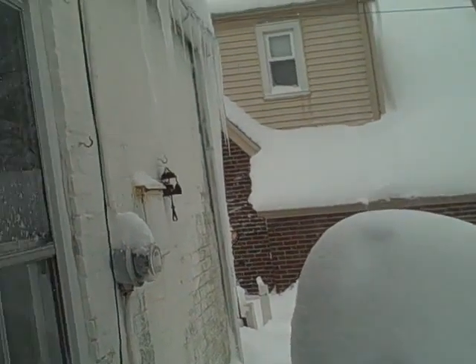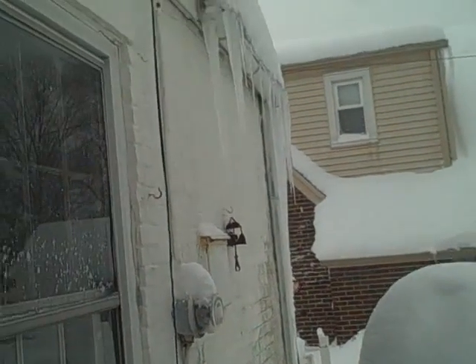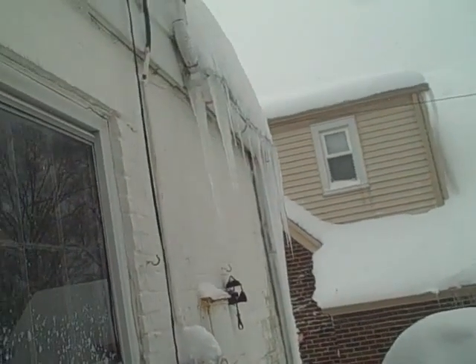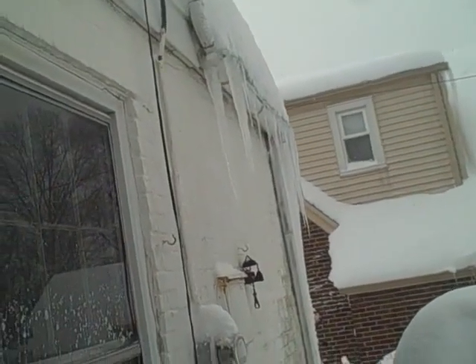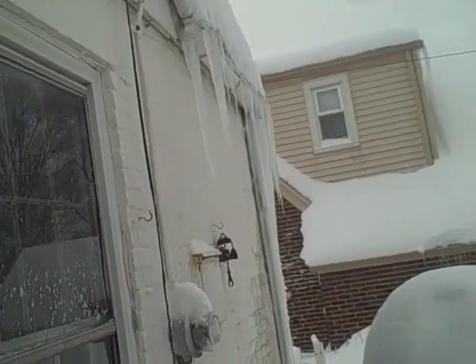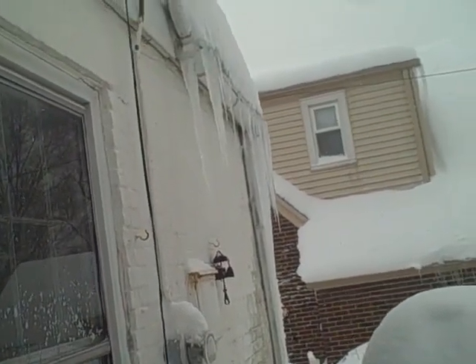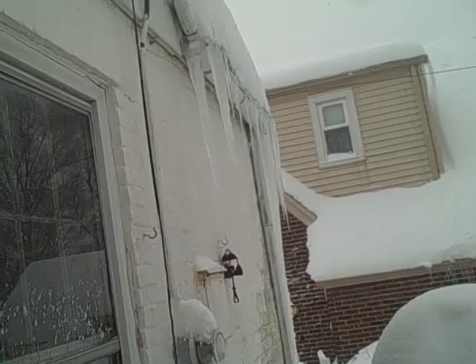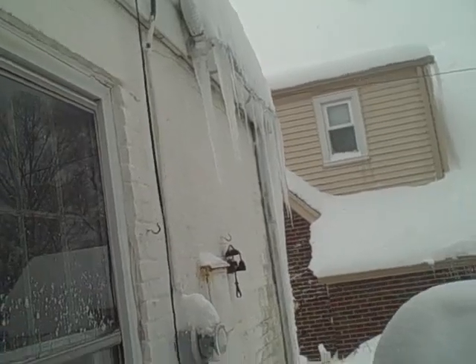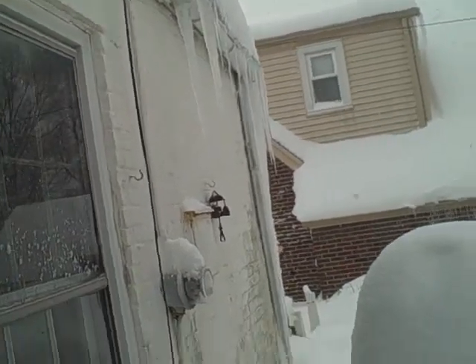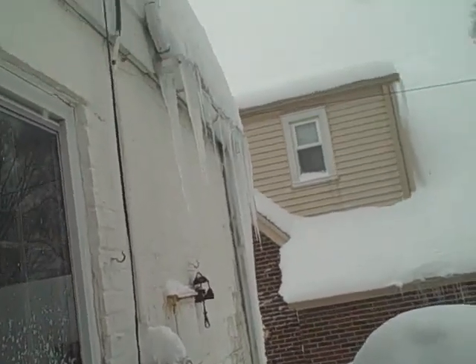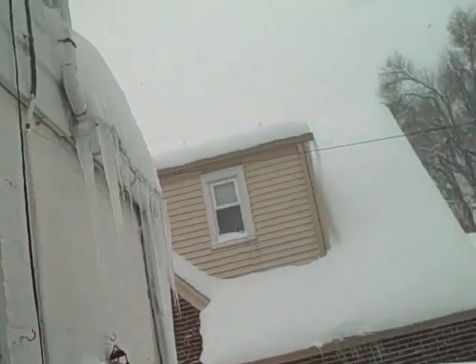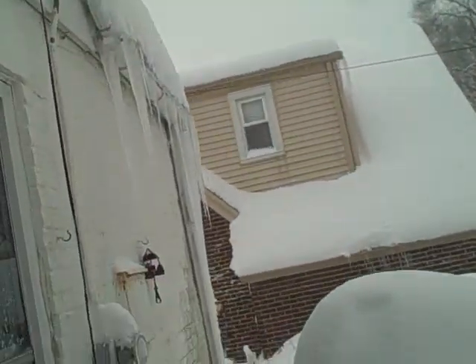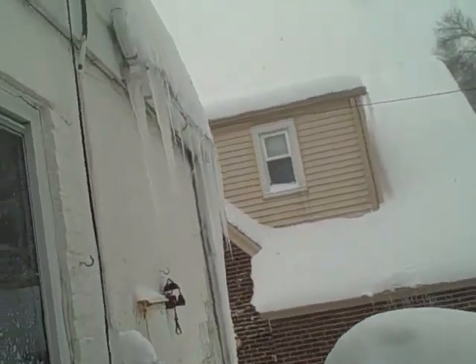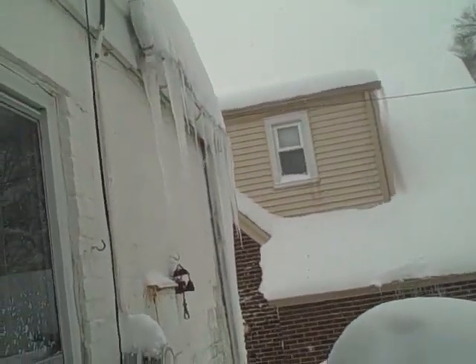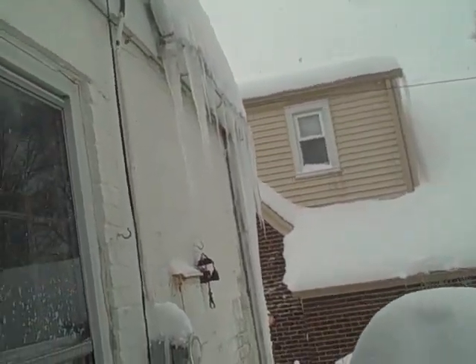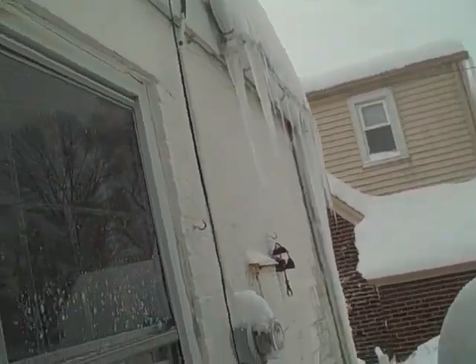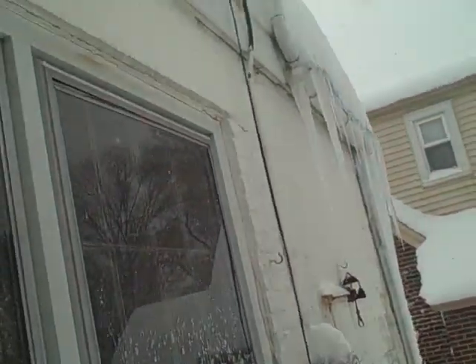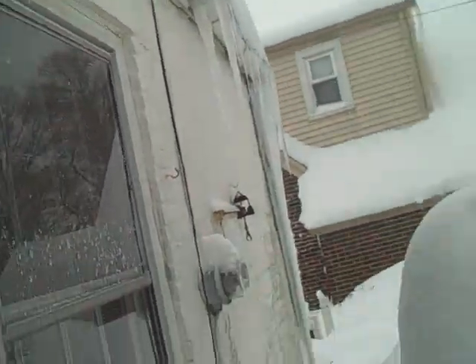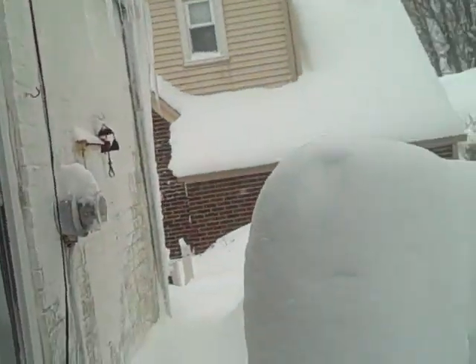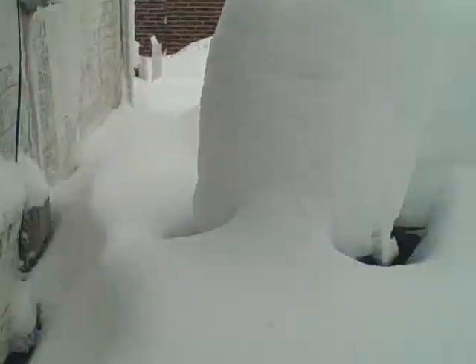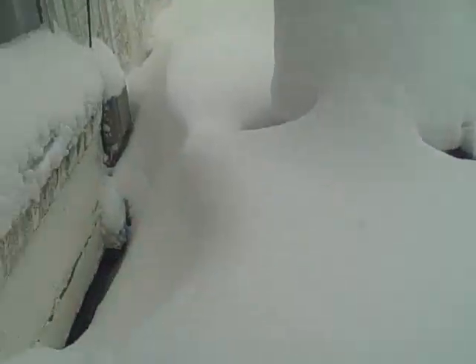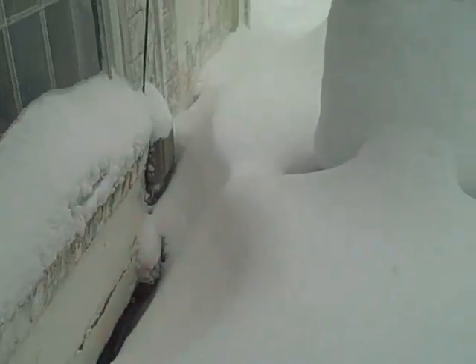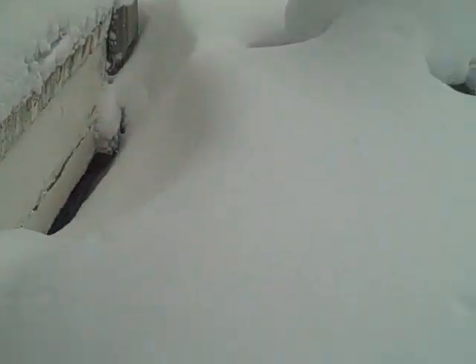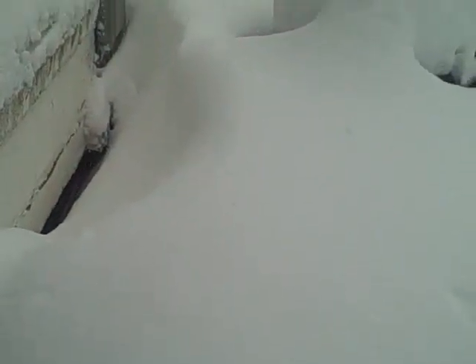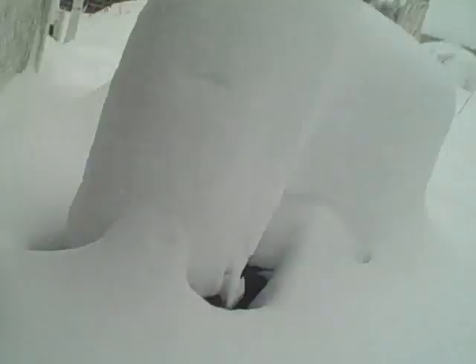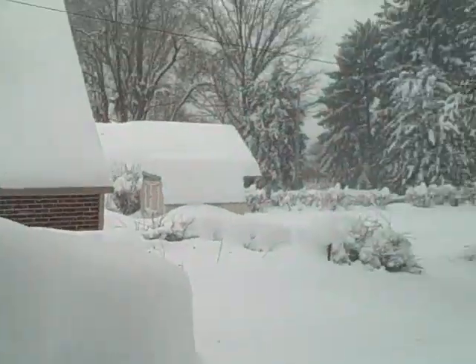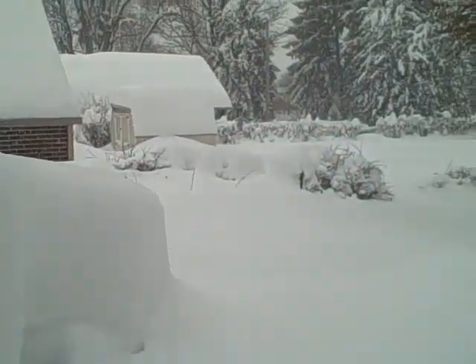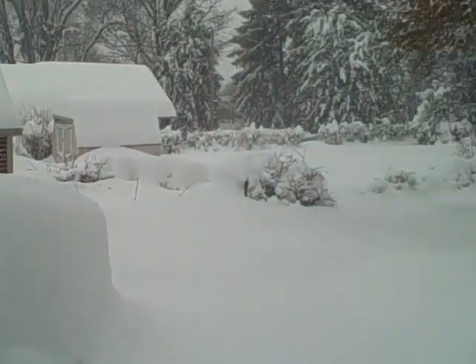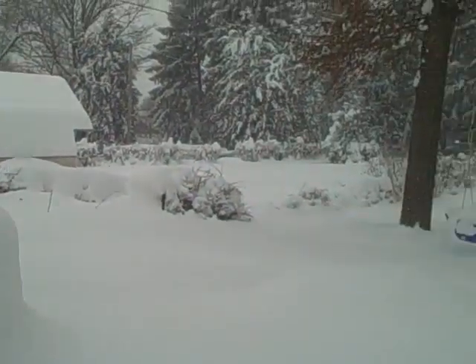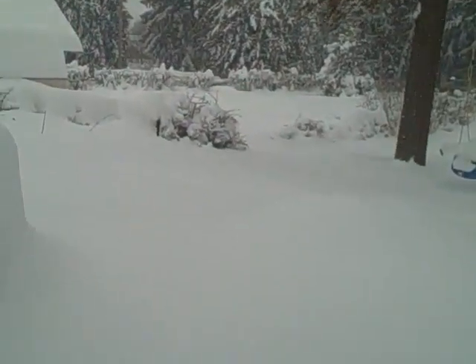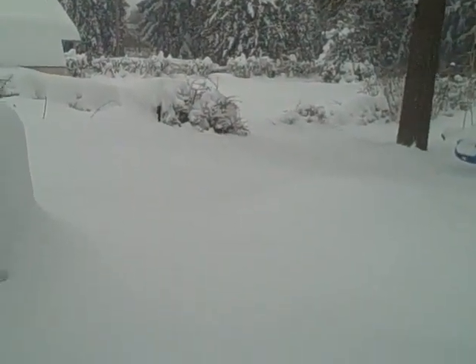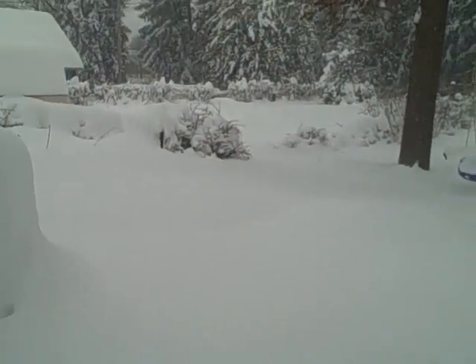Oh, we got some icicles, so I have to bring one of those in. That's the backyard of the Blizzard of 2010.